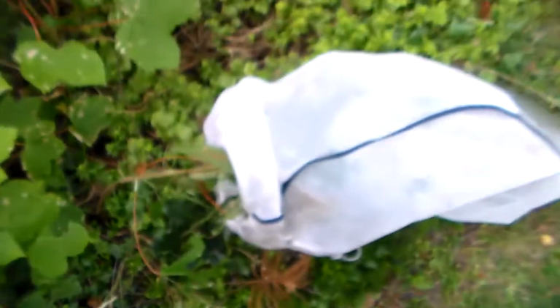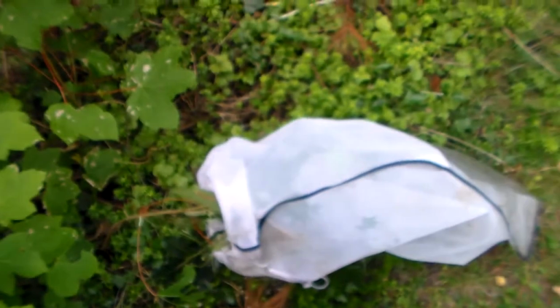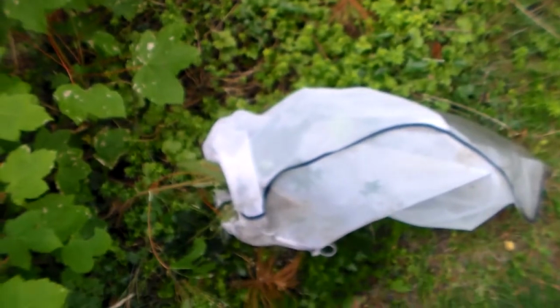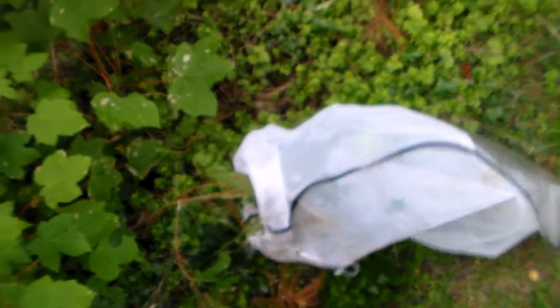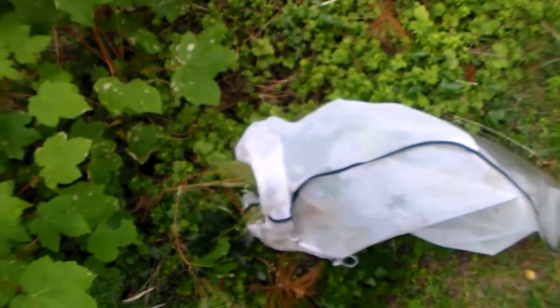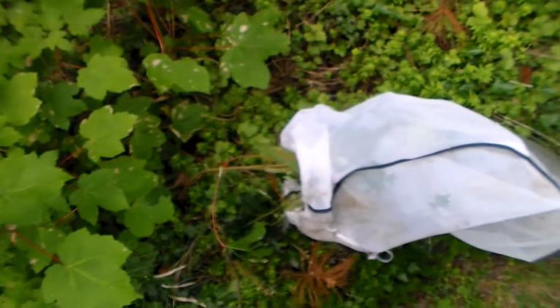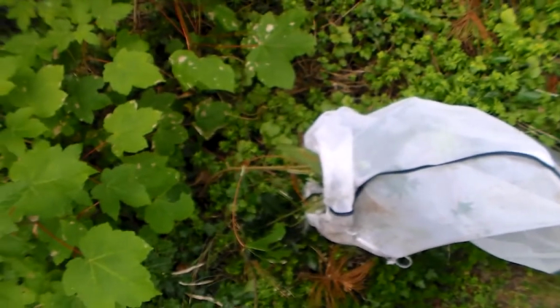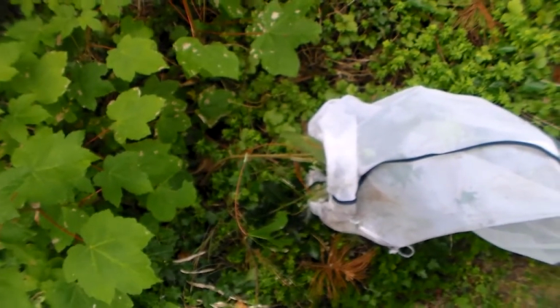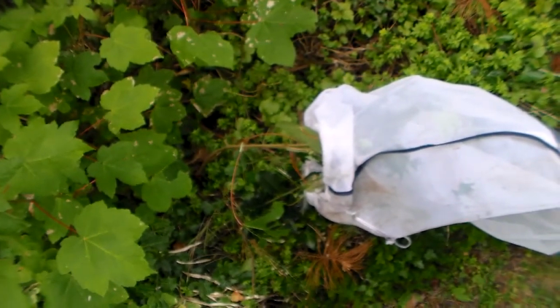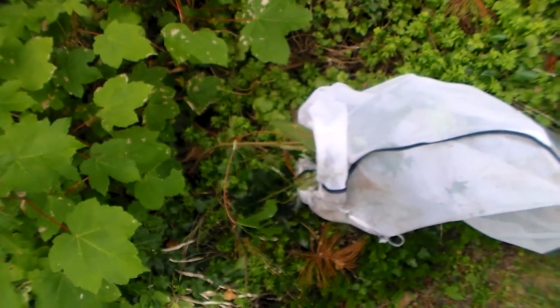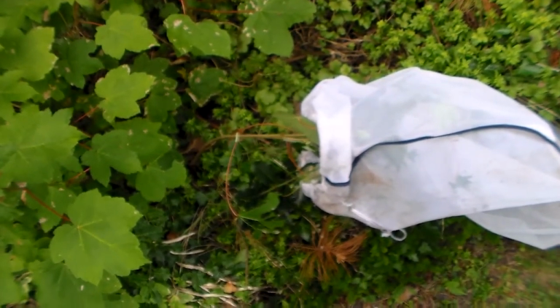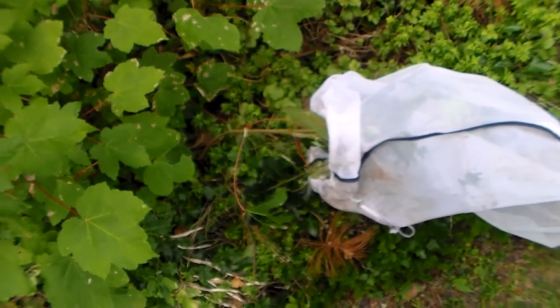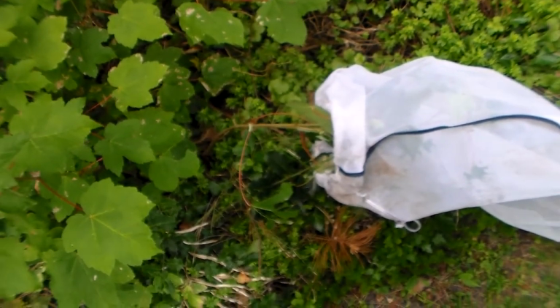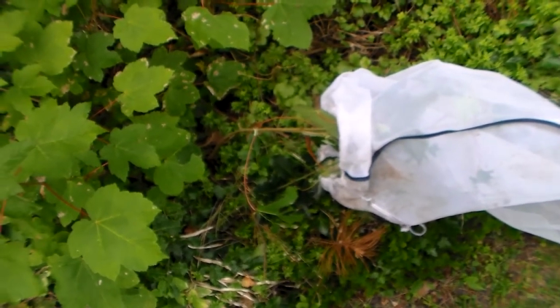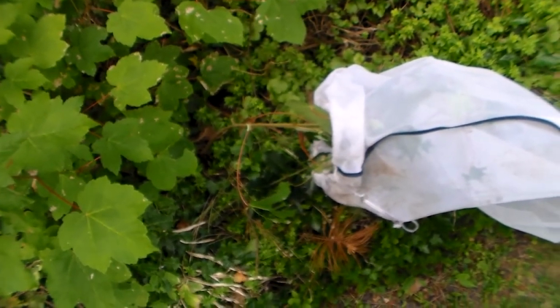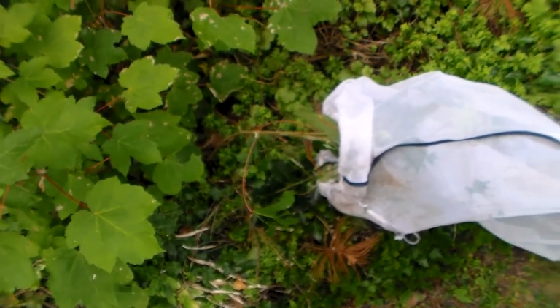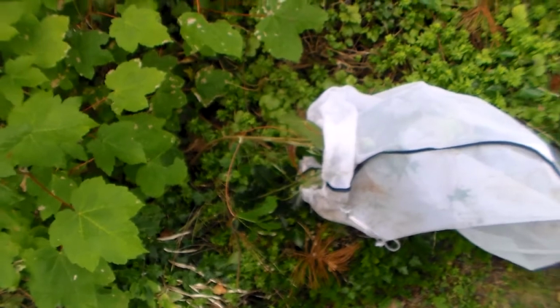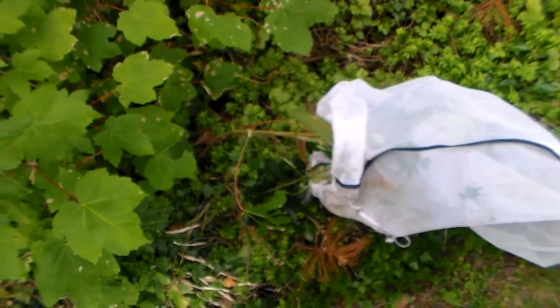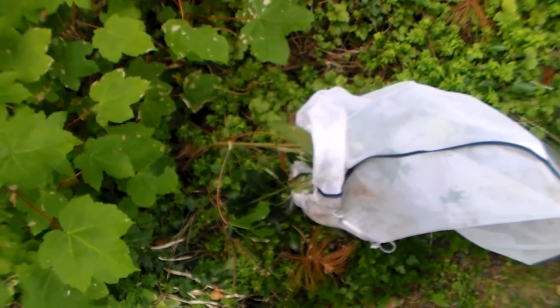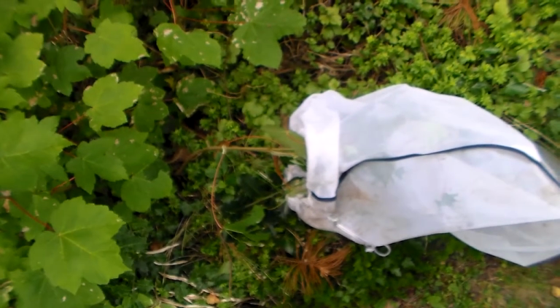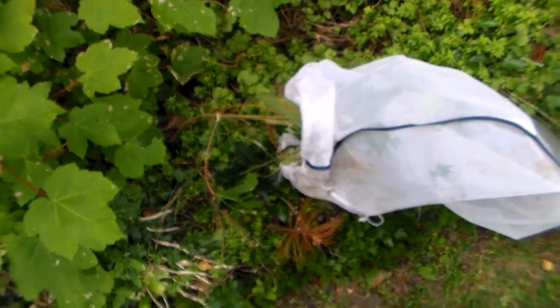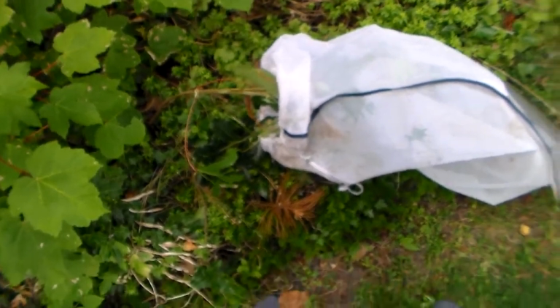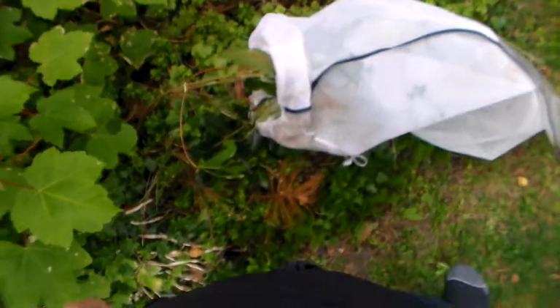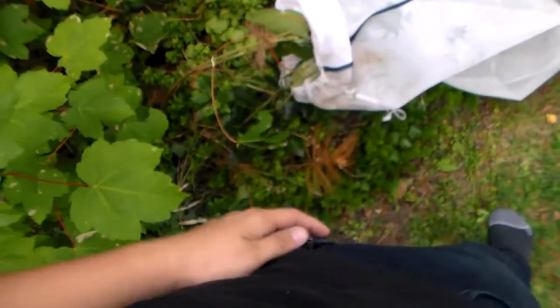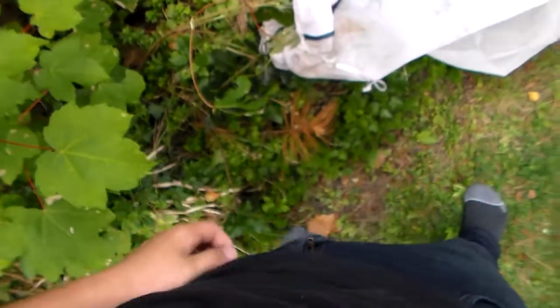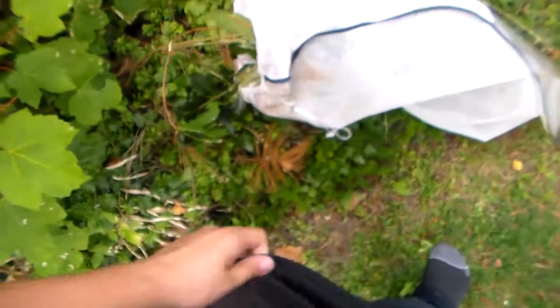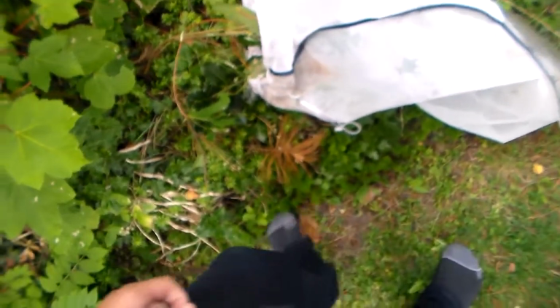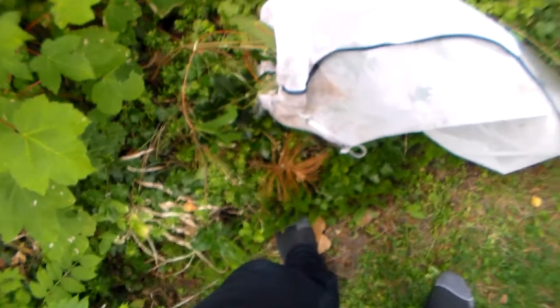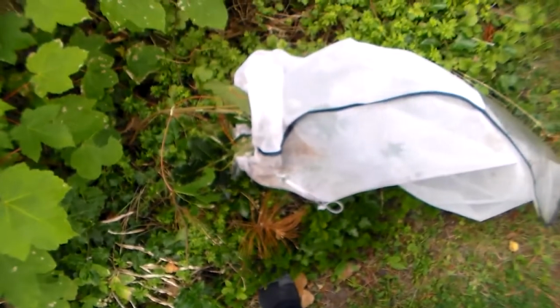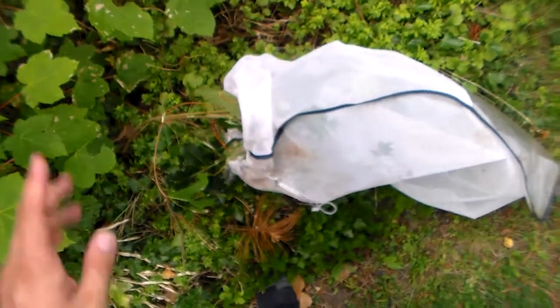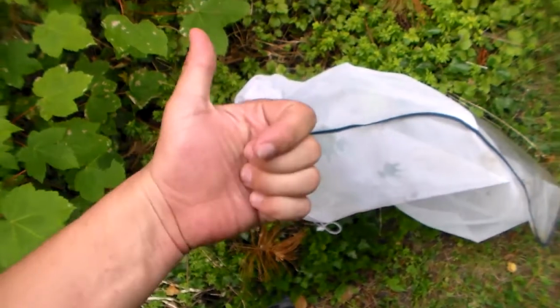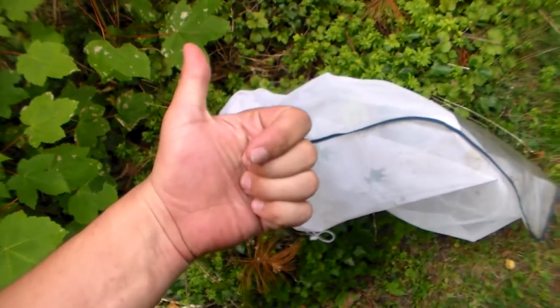It's a very quick video. That's all I wanted to show you, because they are not even close to fully grown yet — just showing you a little progress. Thanks for watching, guys. Until the next video.